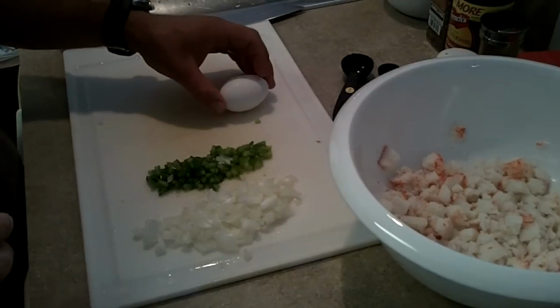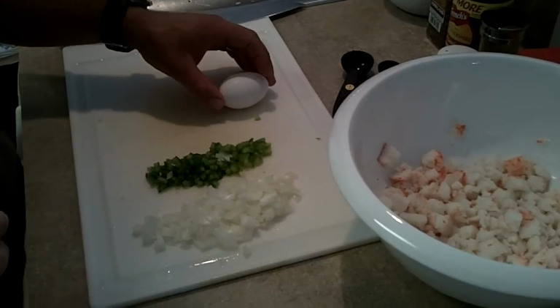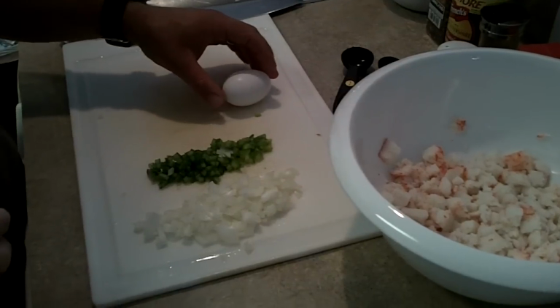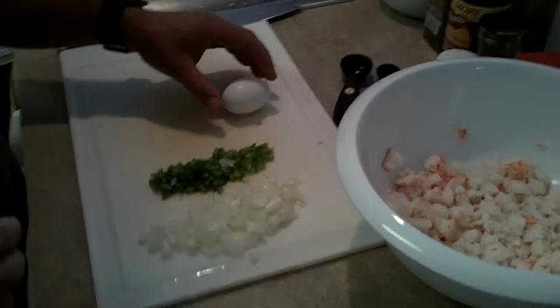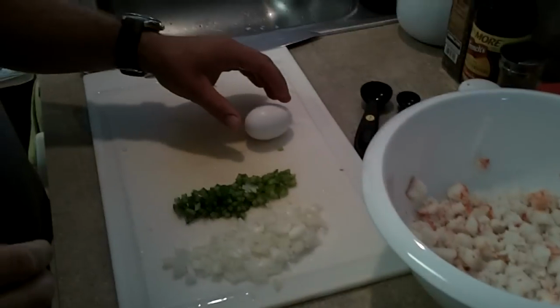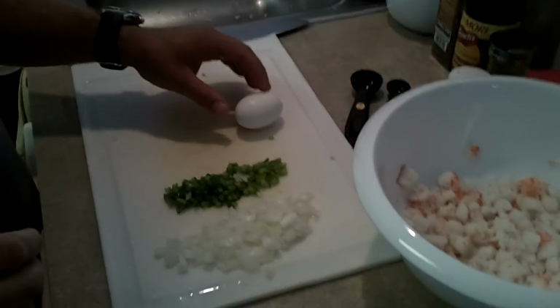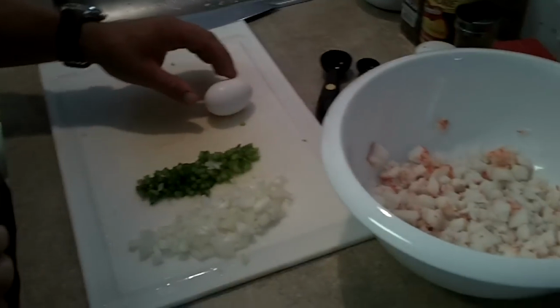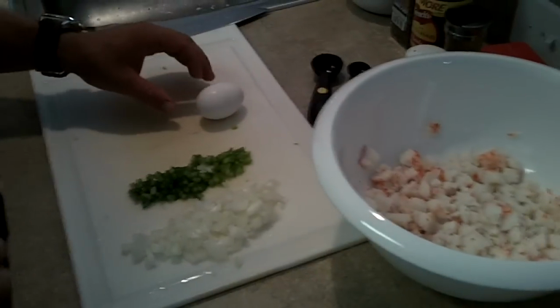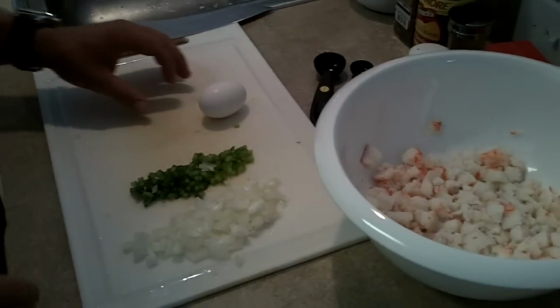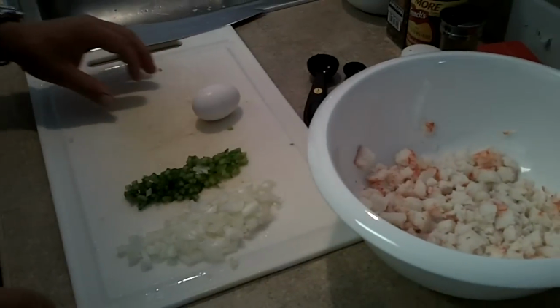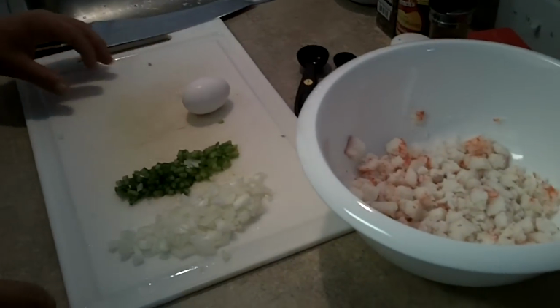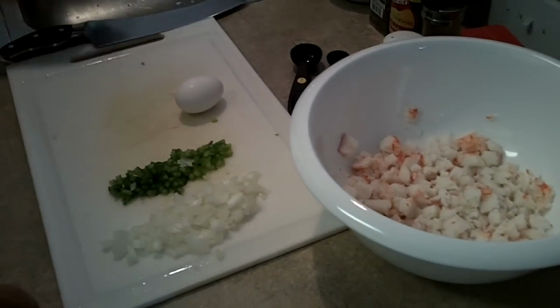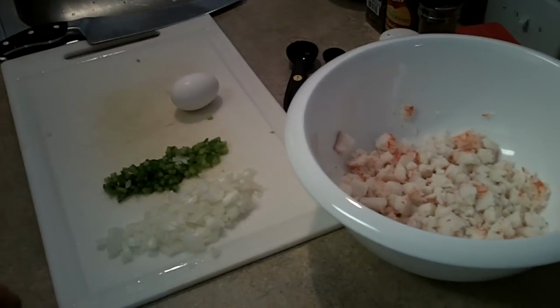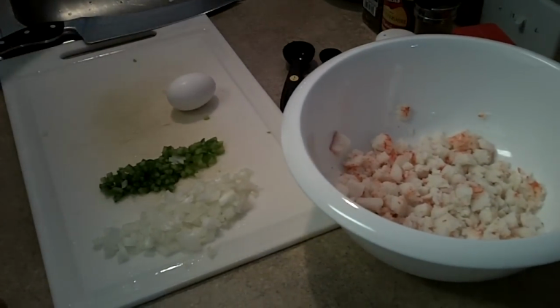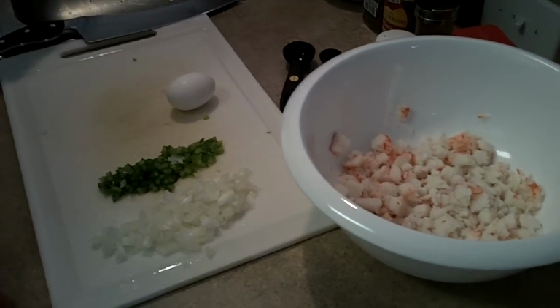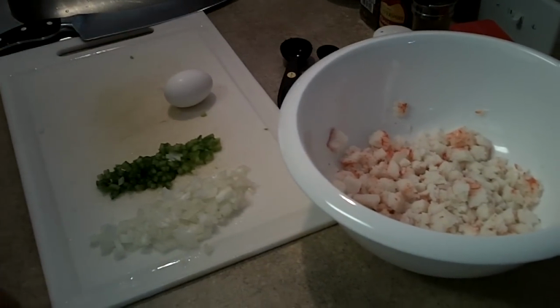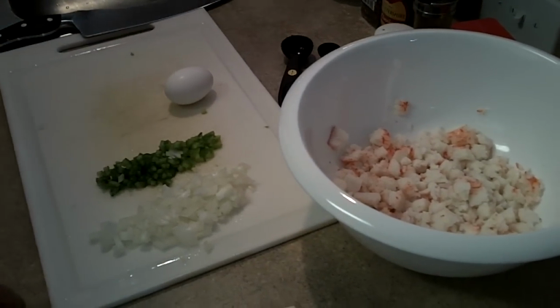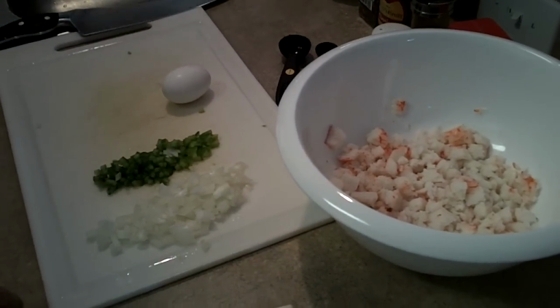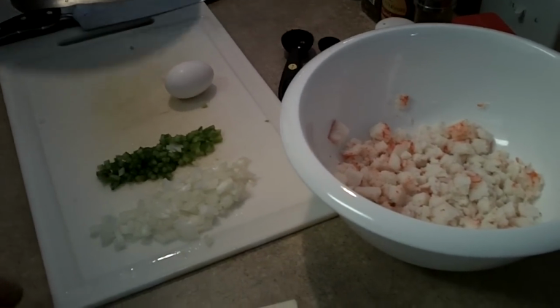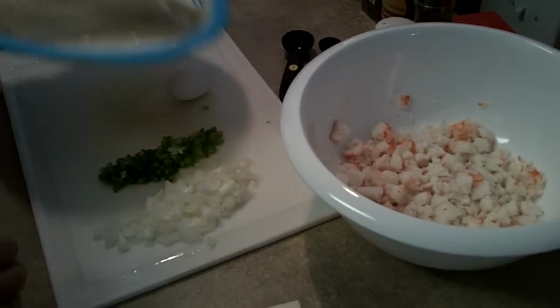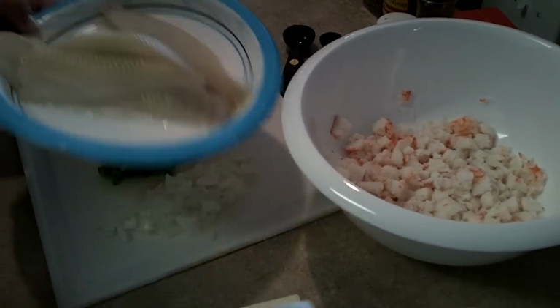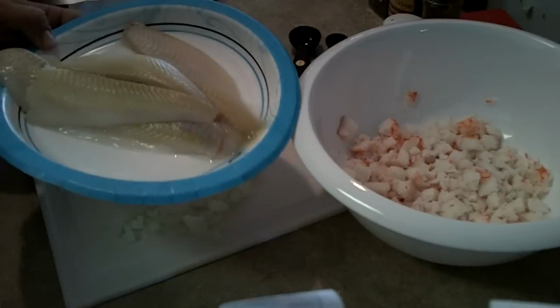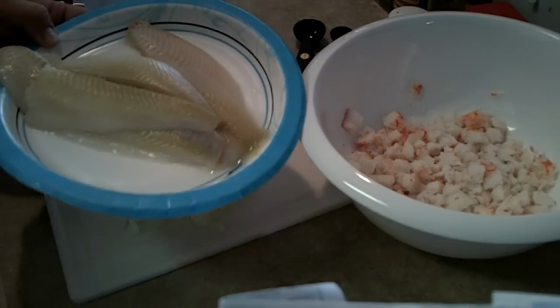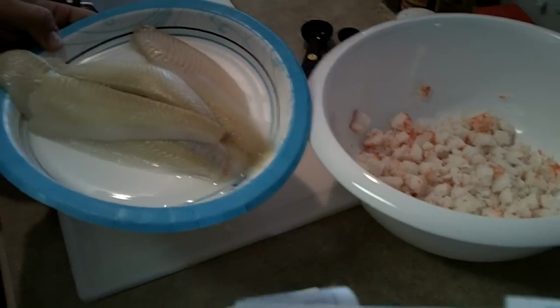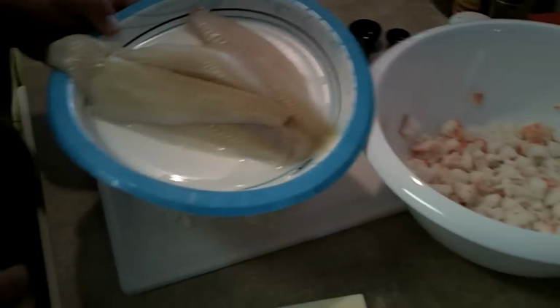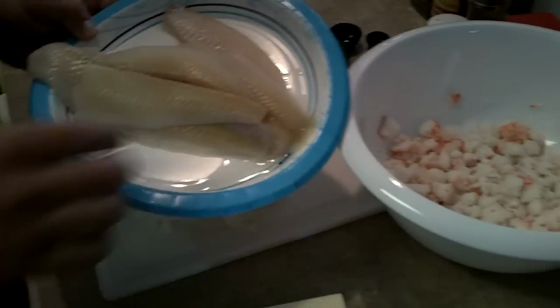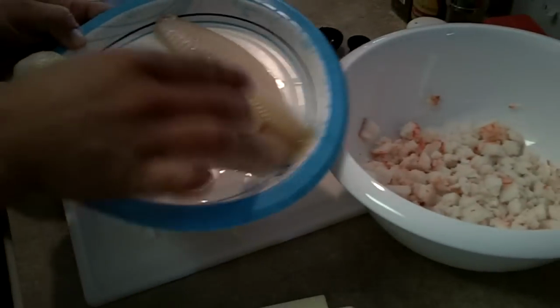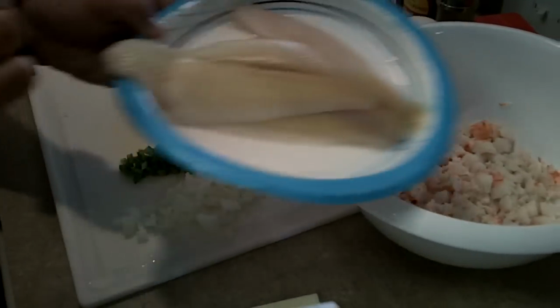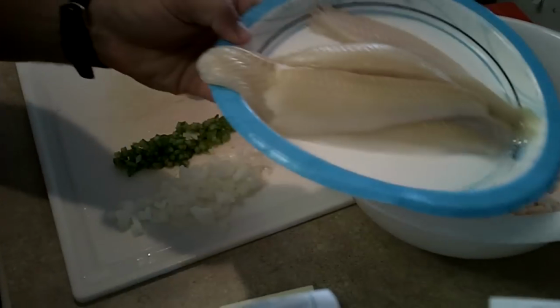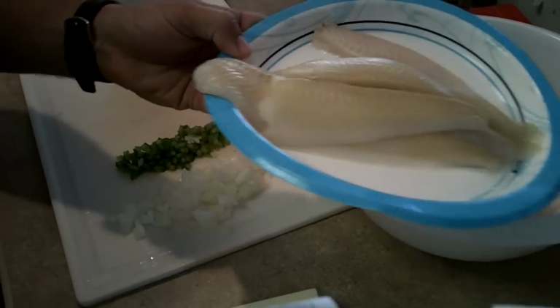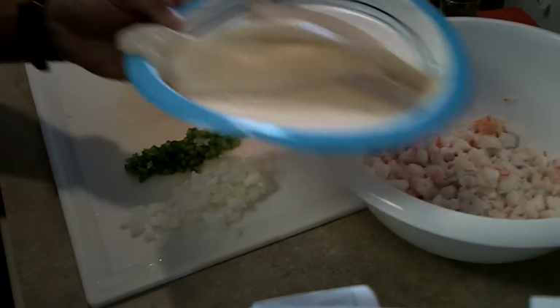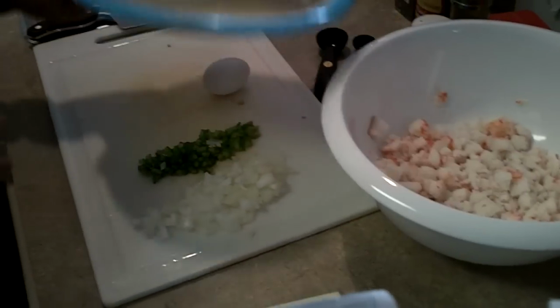Alright, tonight we're going to make stuffed flounder and we're going to use crab meat as our stuffing. And as you can see there, flounder.